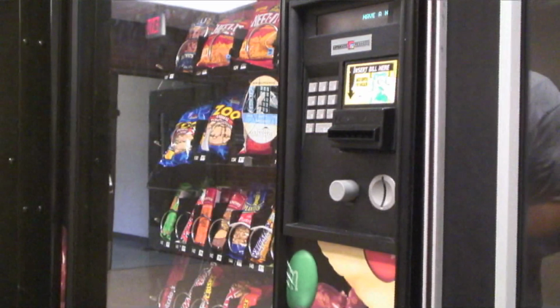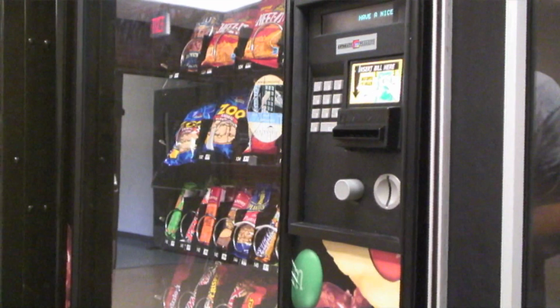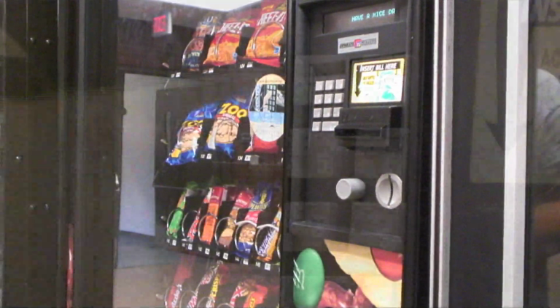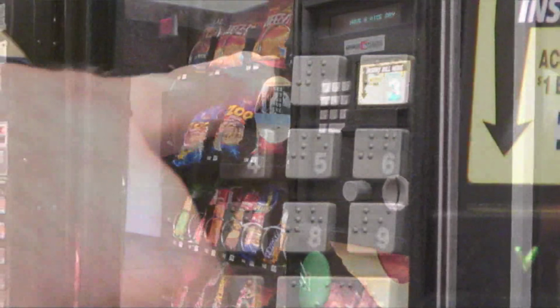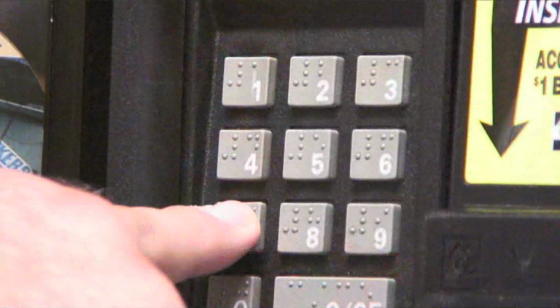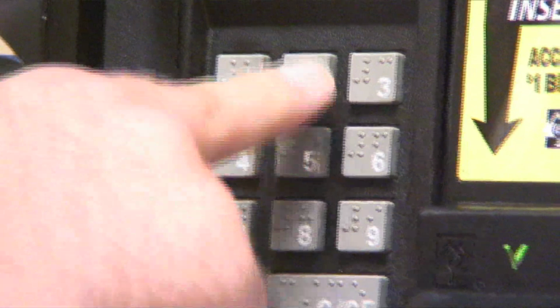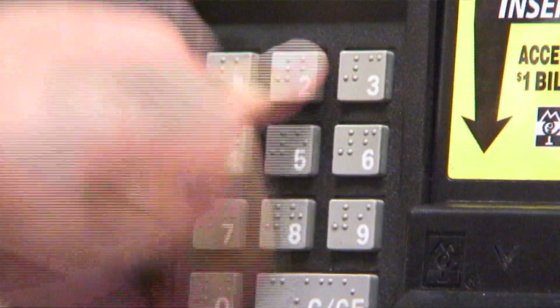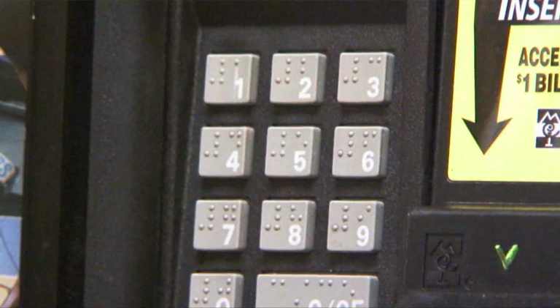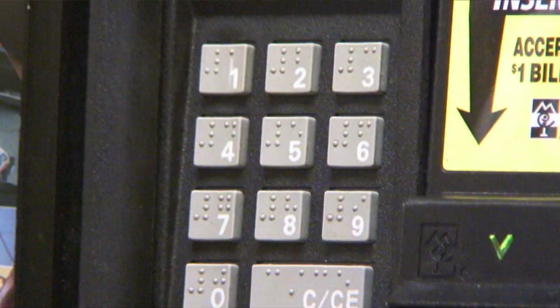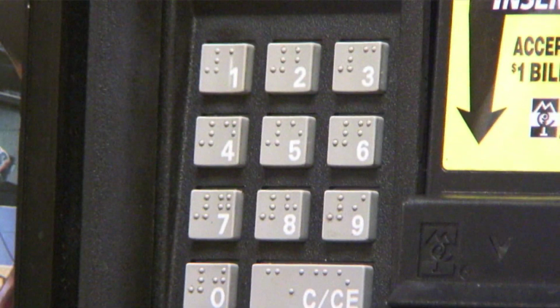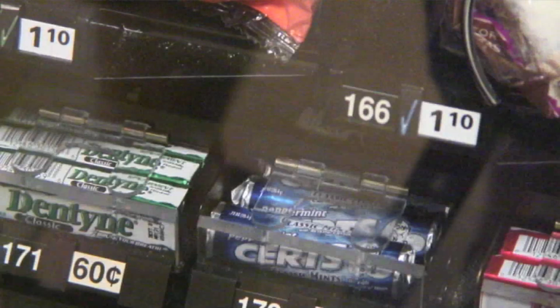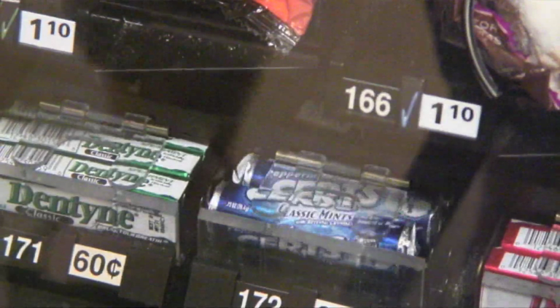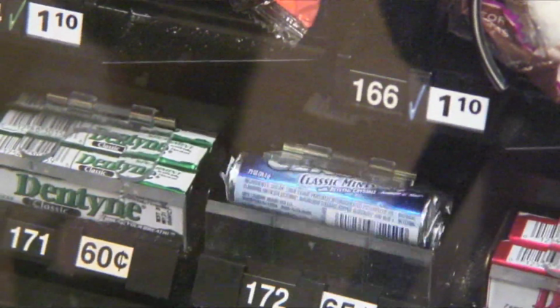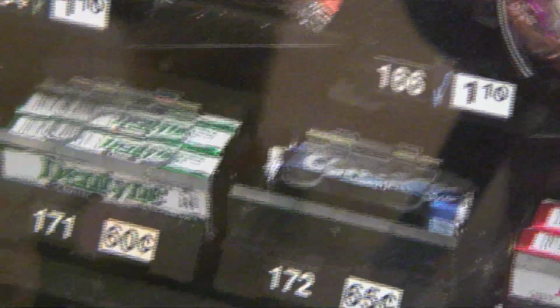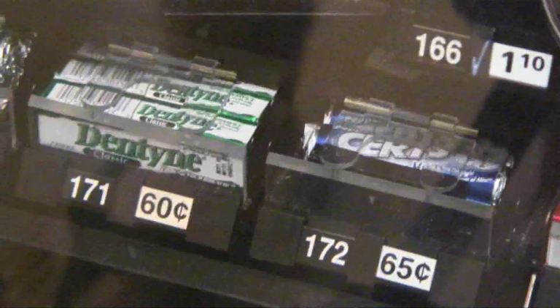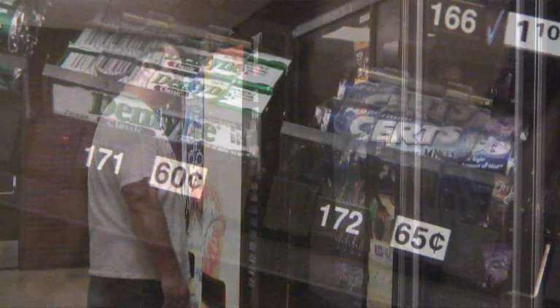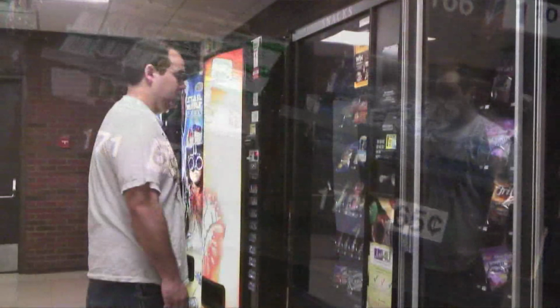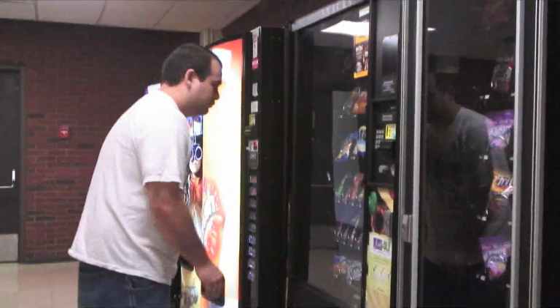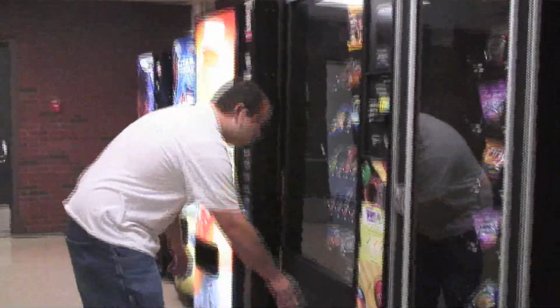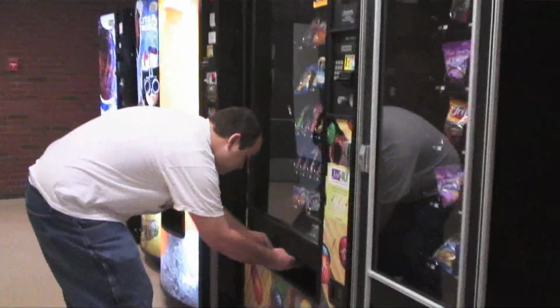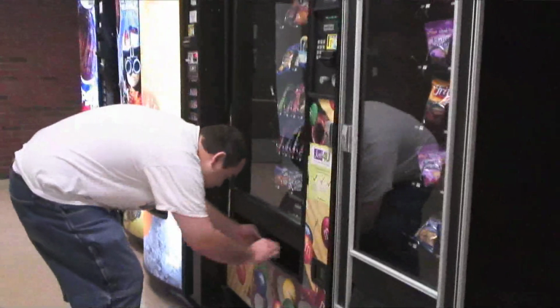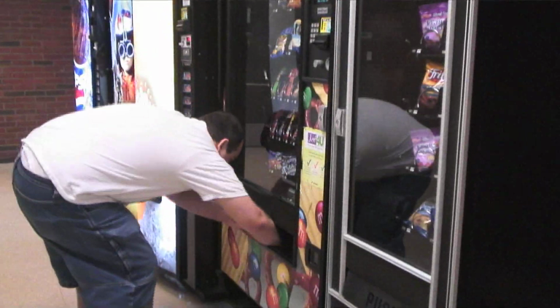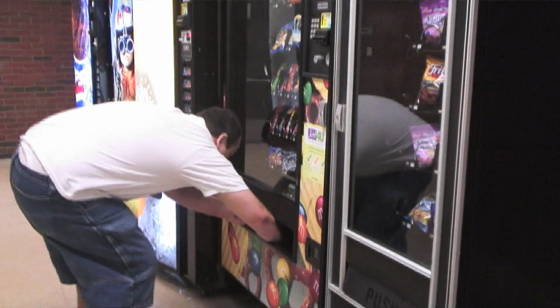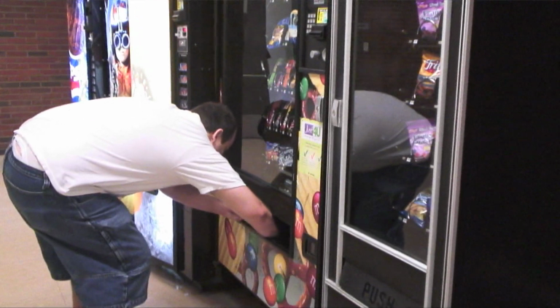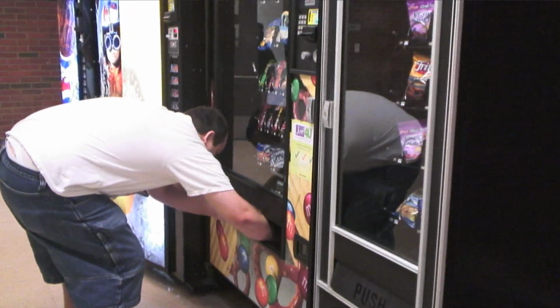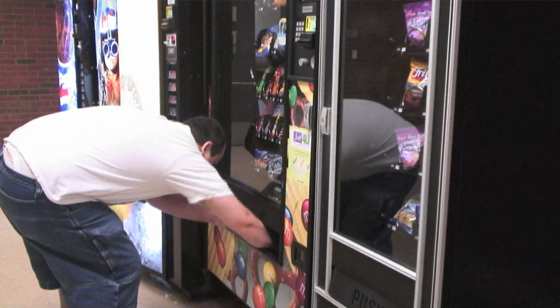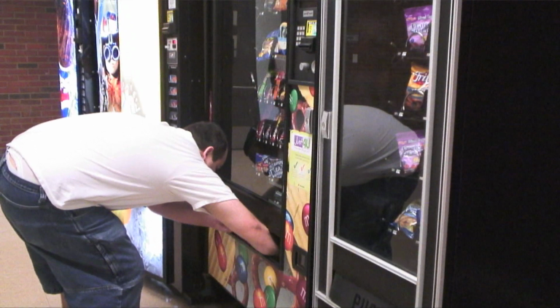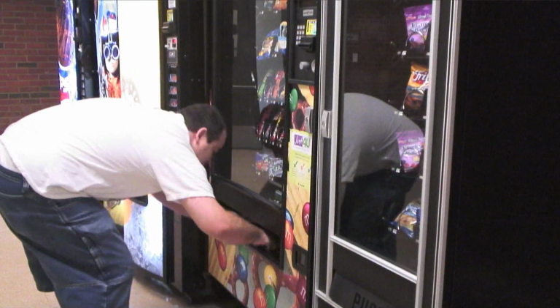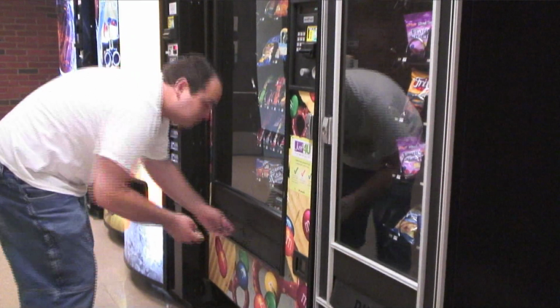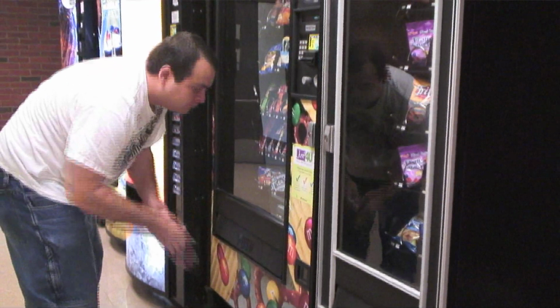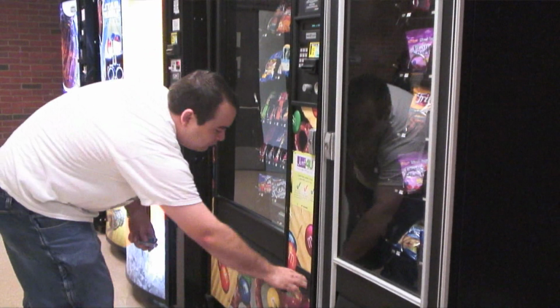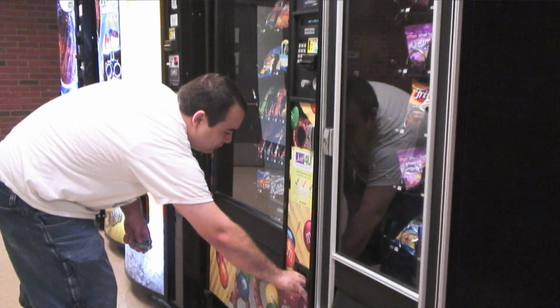Third, press the numbers of the buttons that correspond to the mints that you want. Fourth, reach down, grab your mints, grab your change, and enjoy your fresh breath.